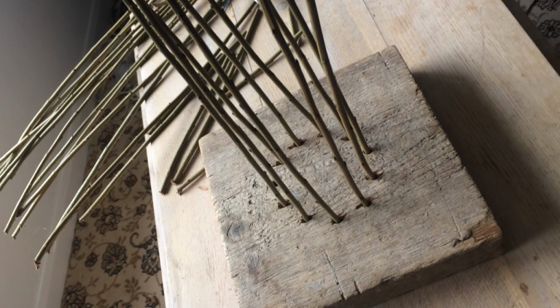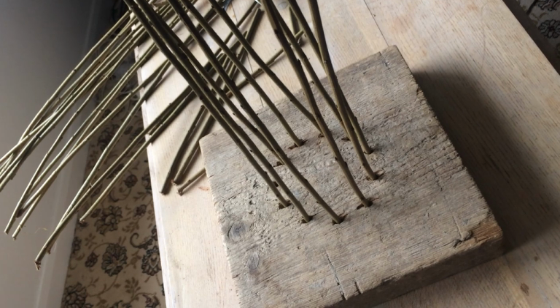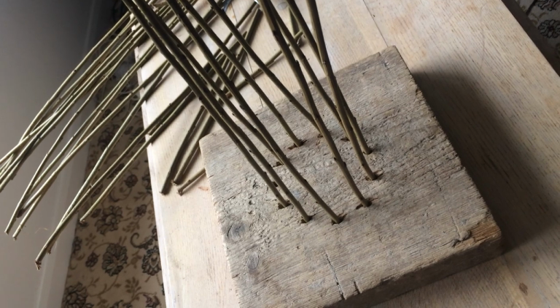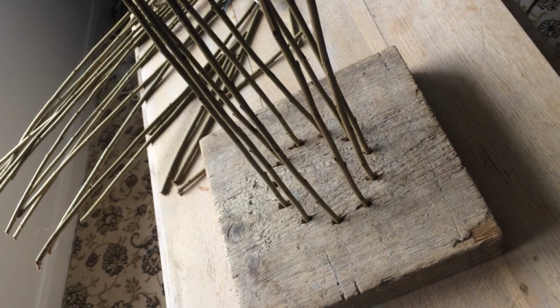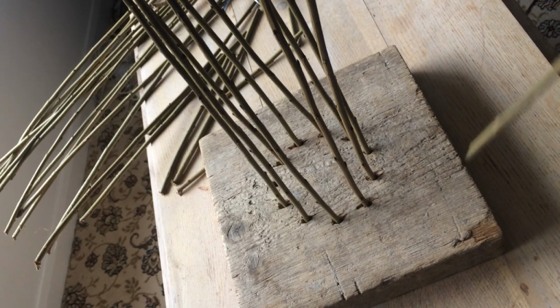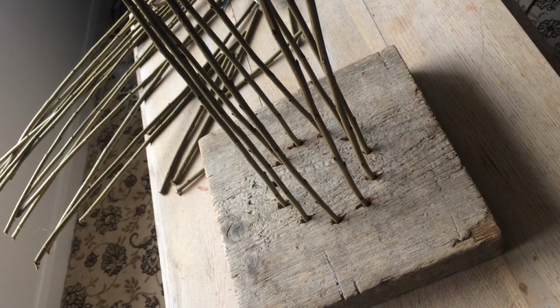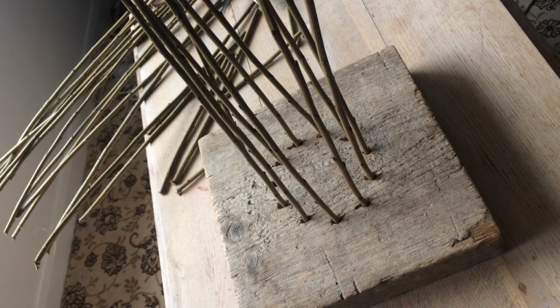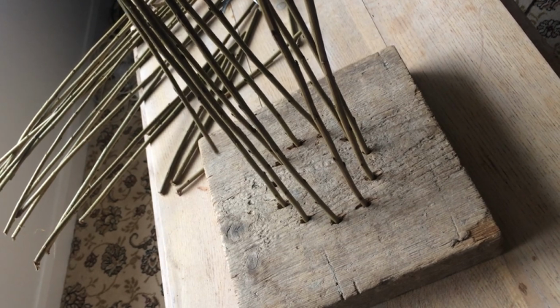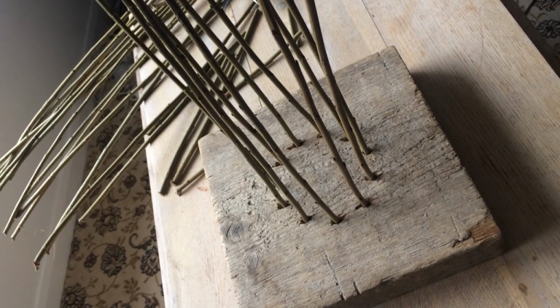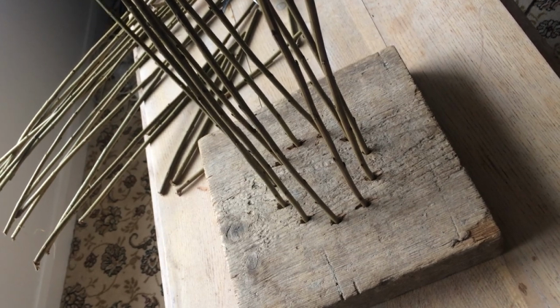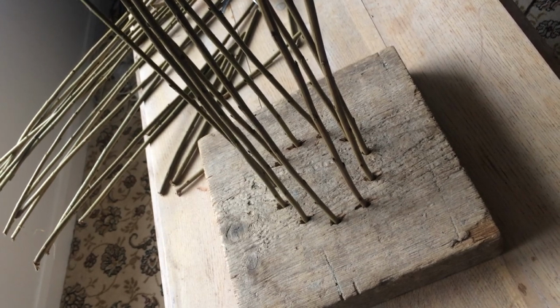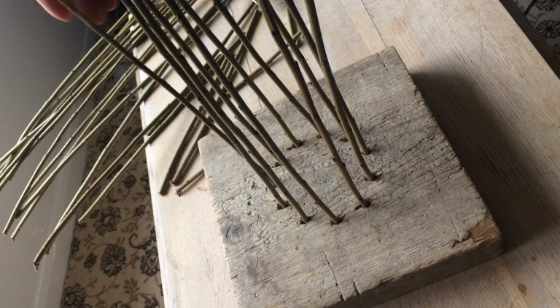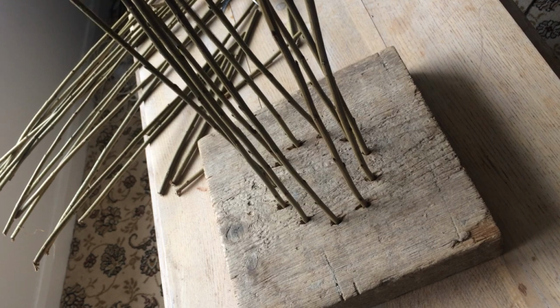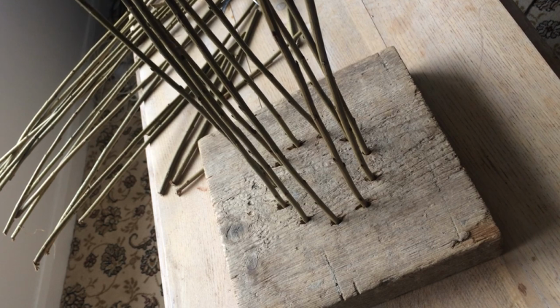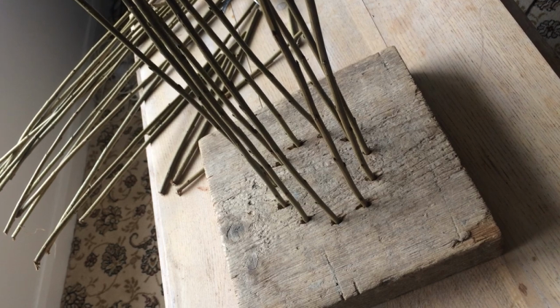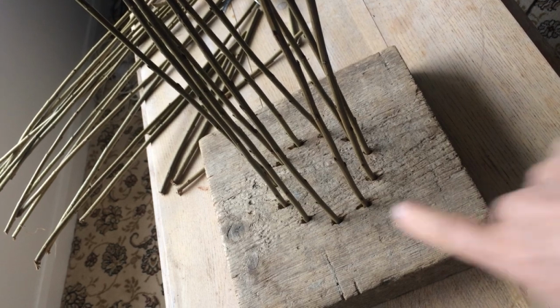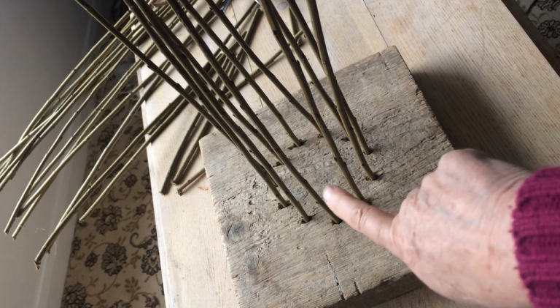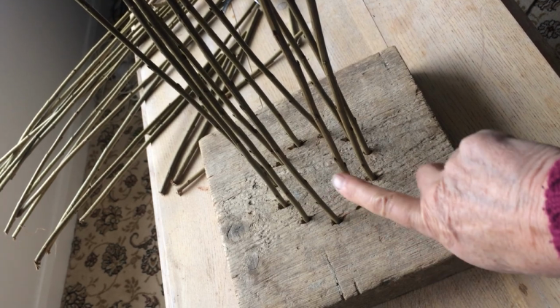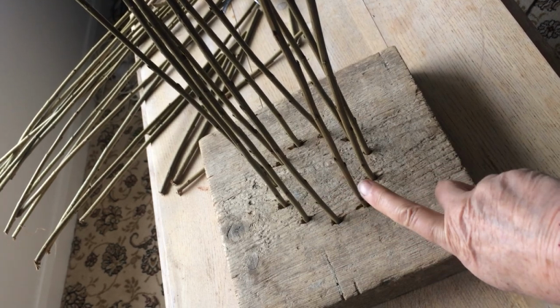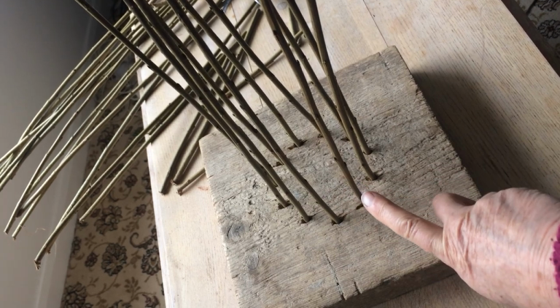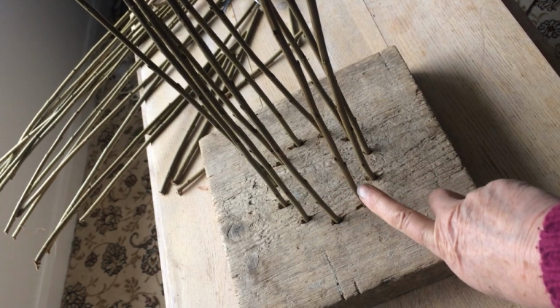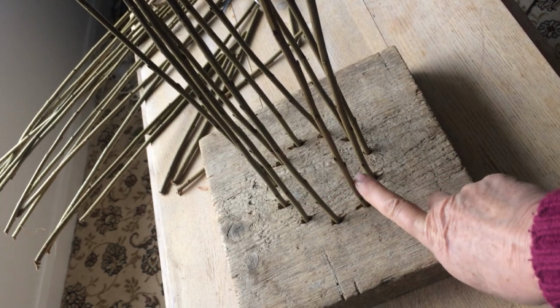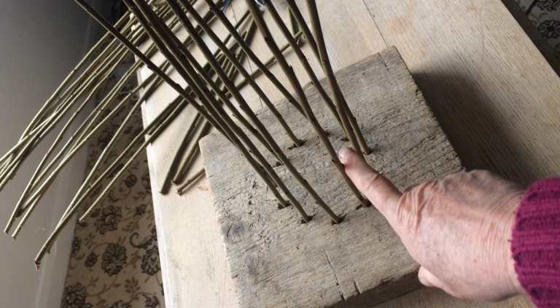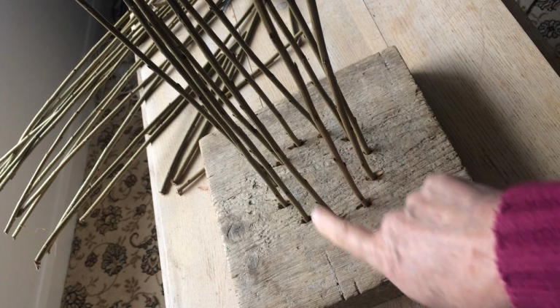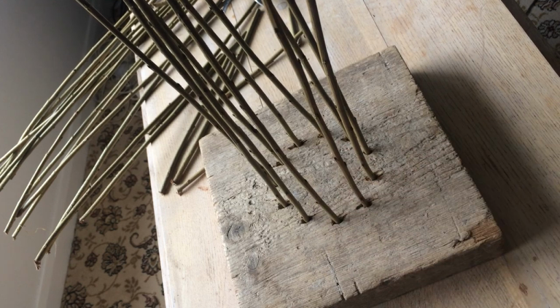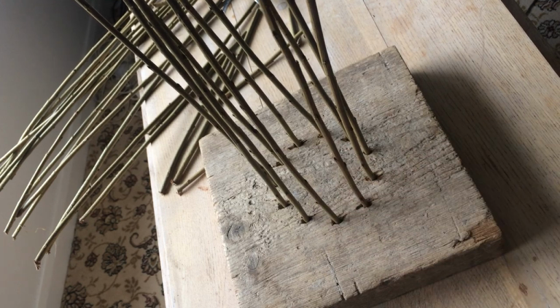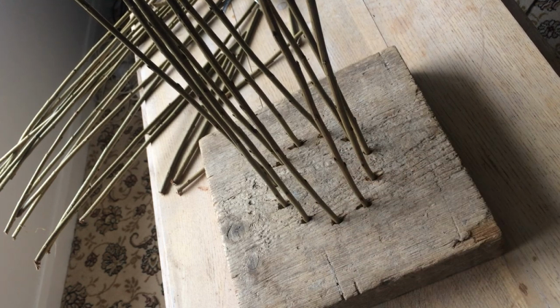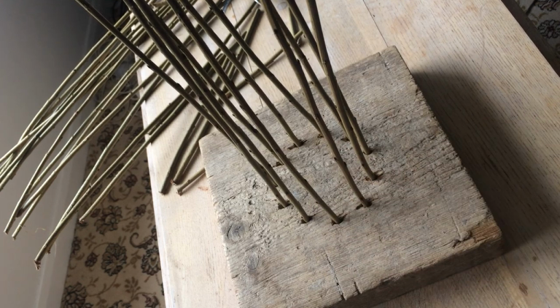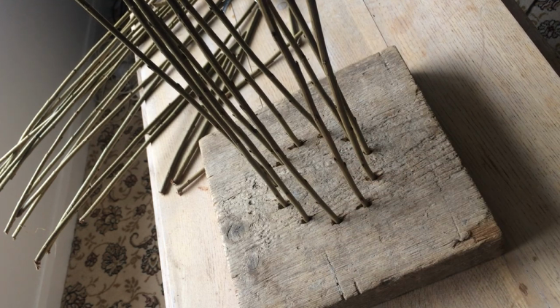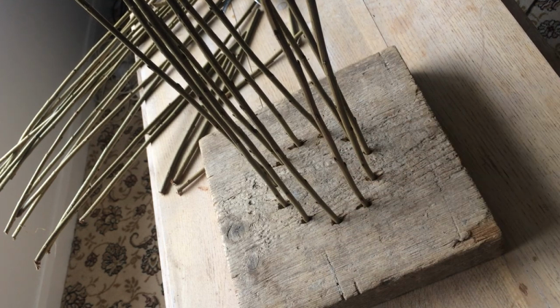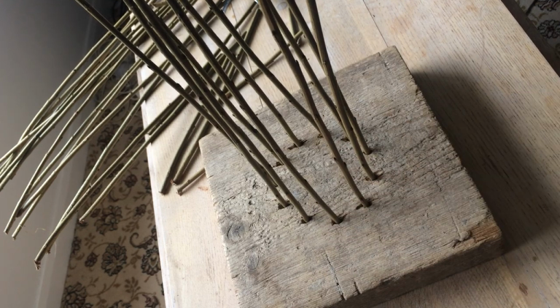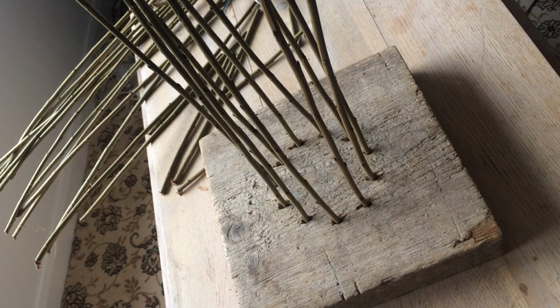I'm going to make a bird feeder. I've got a board with holes drilled in it and I've put willows in each hole, and I'm going to weave now with the willow.